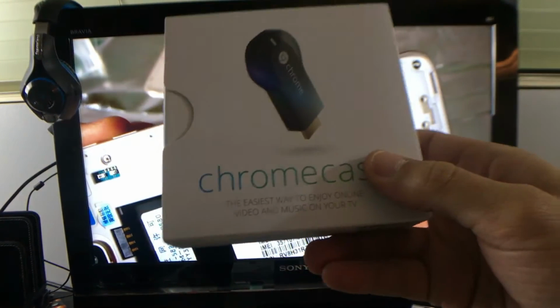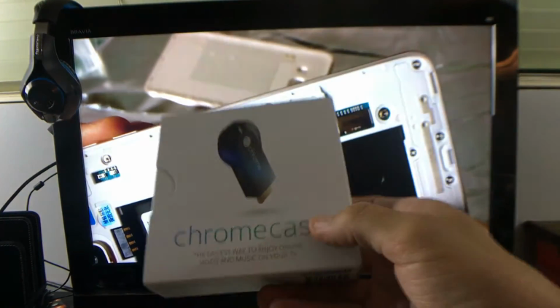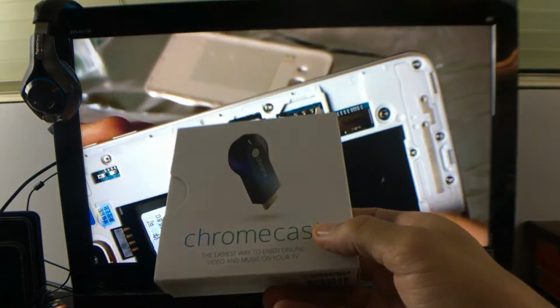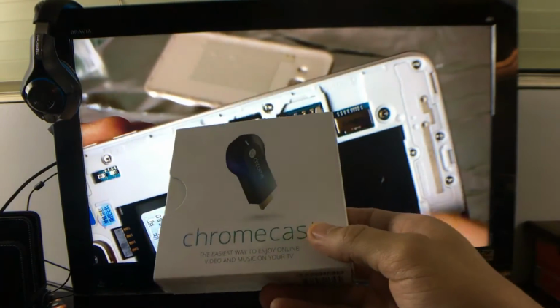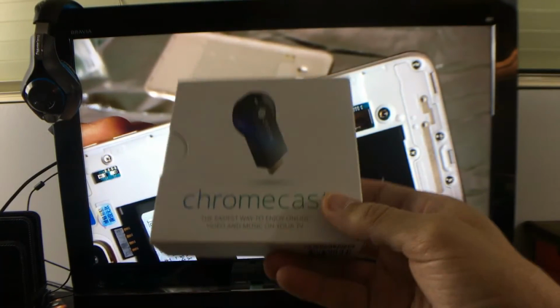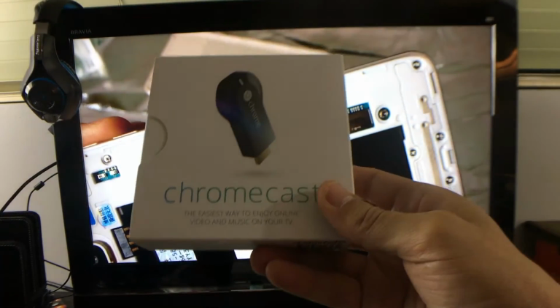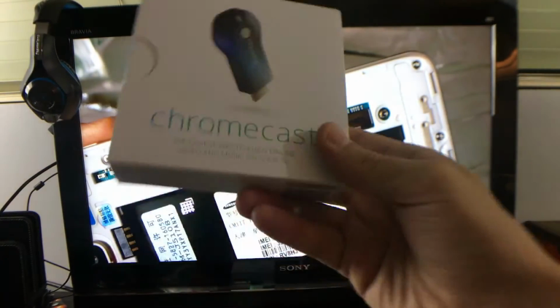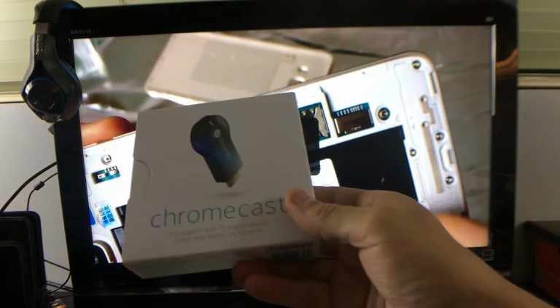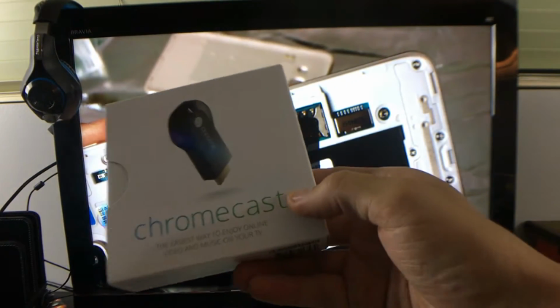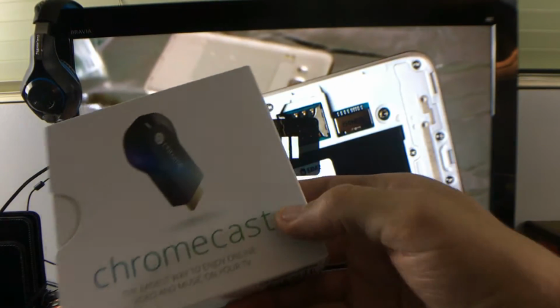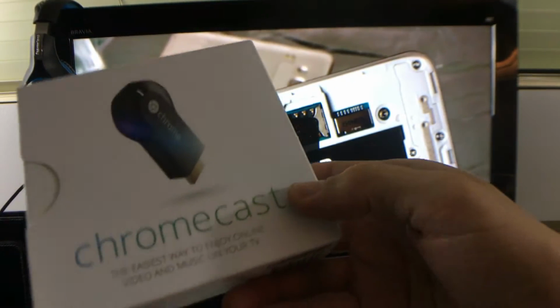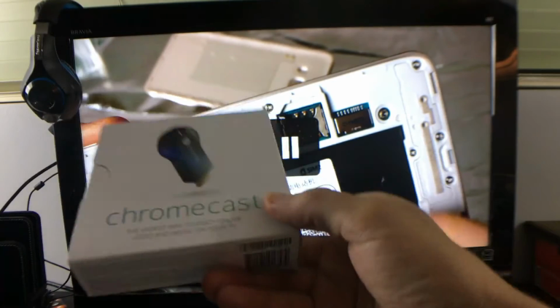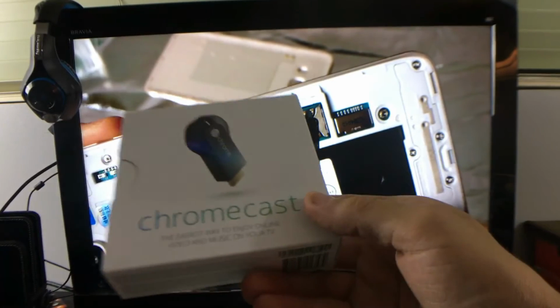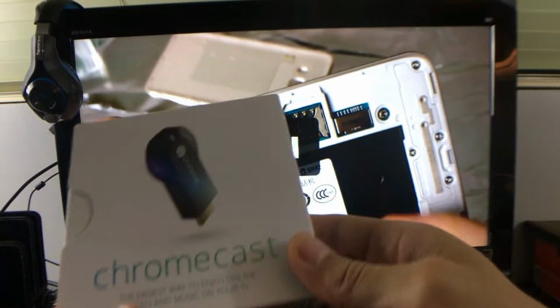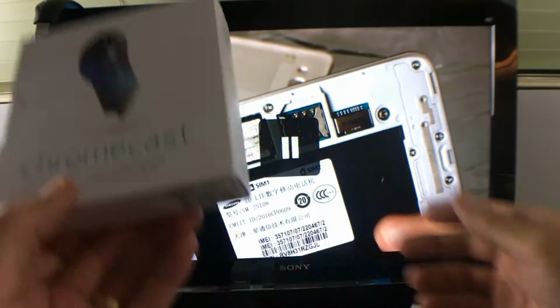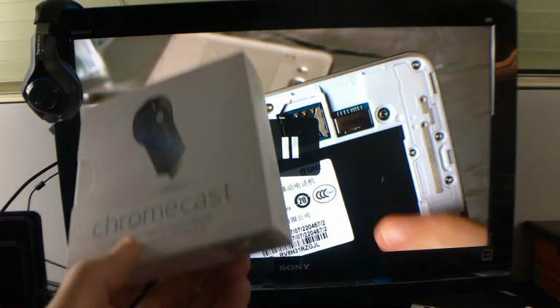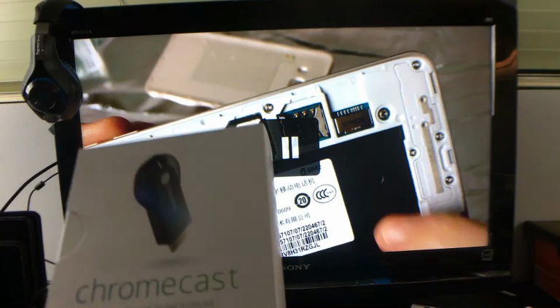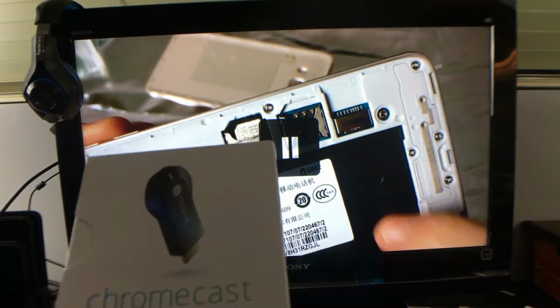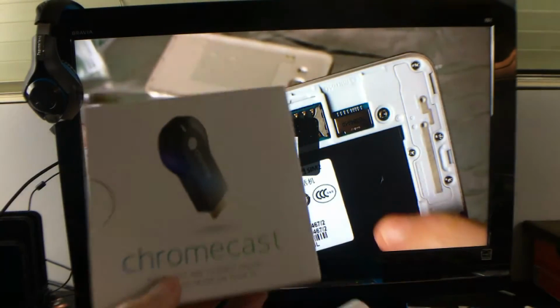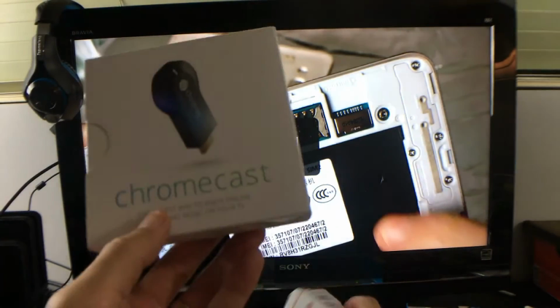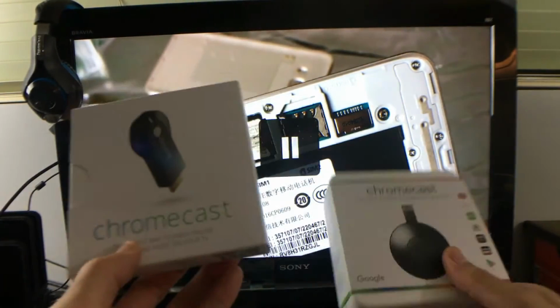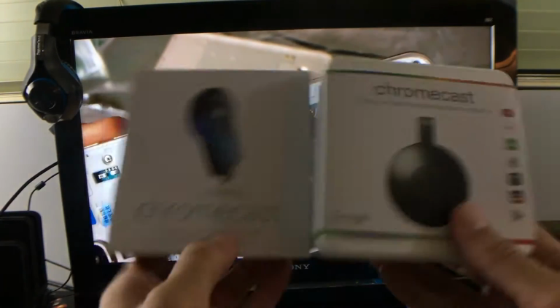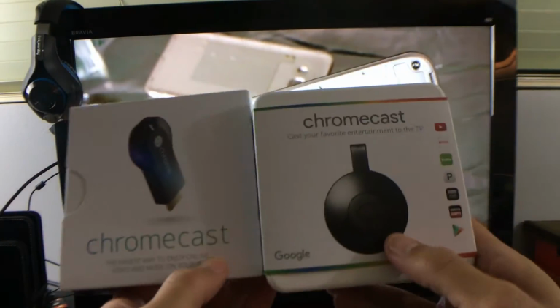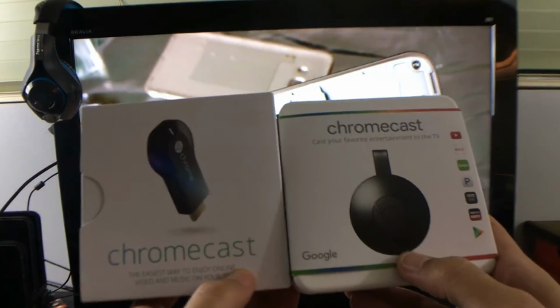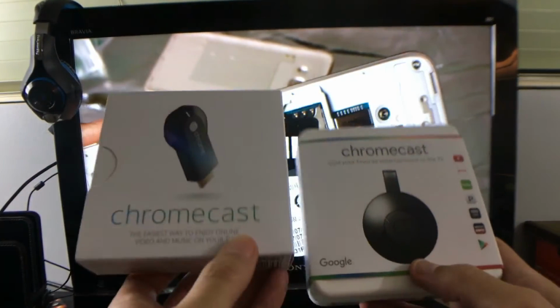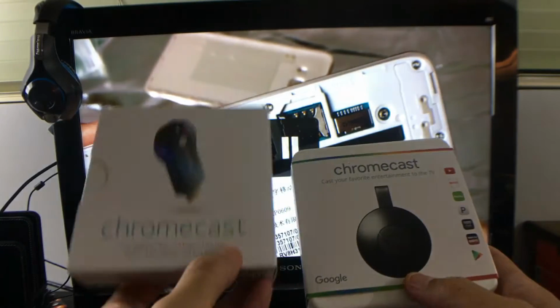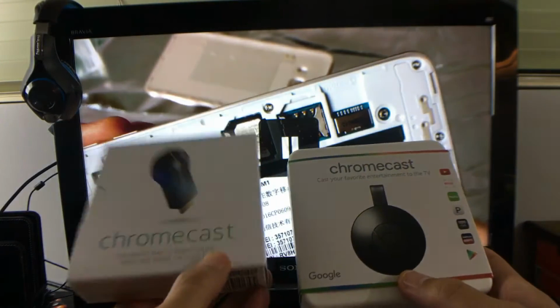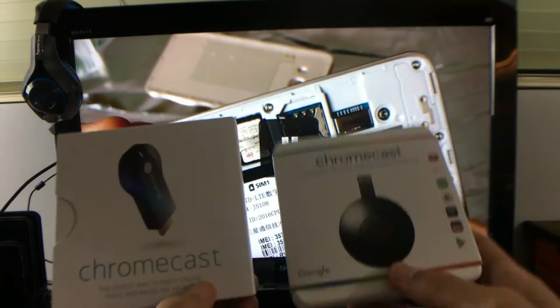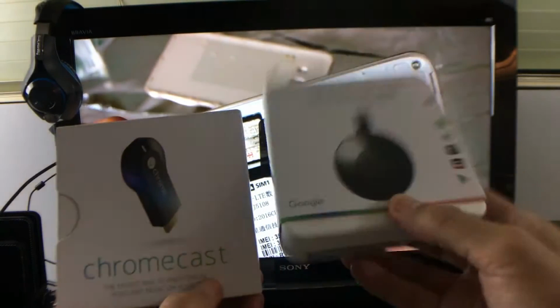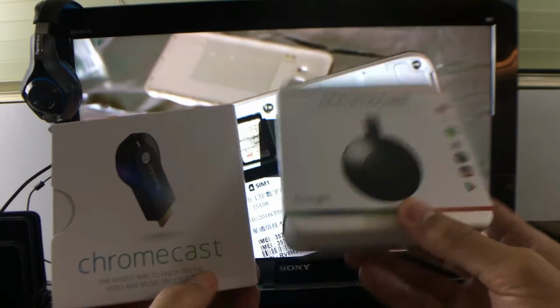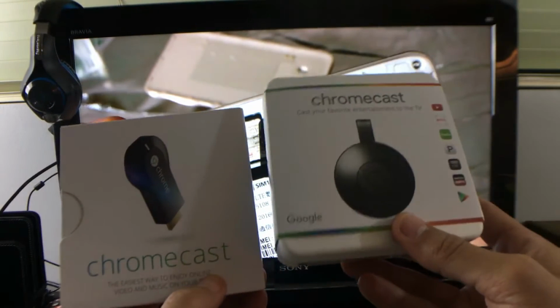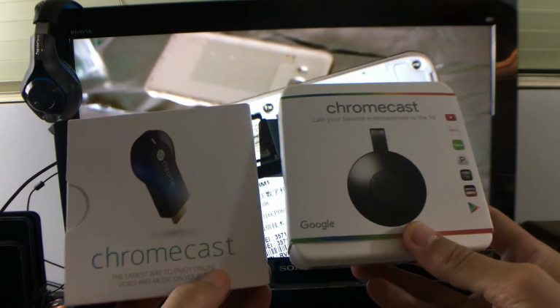Not only are you going to be able to screen mirror, but you'll be able to cast as well. I'll tell you the difference in a second, but basically with the Chromecast there are two different ones — a first generation and a newer second generation.